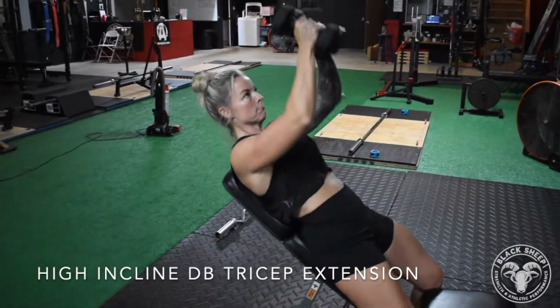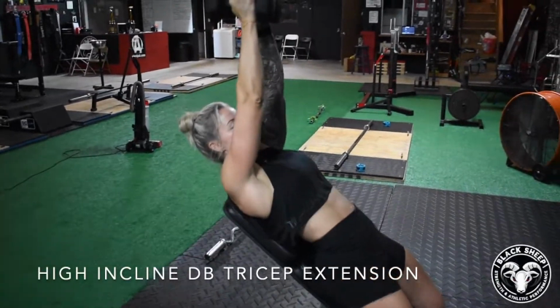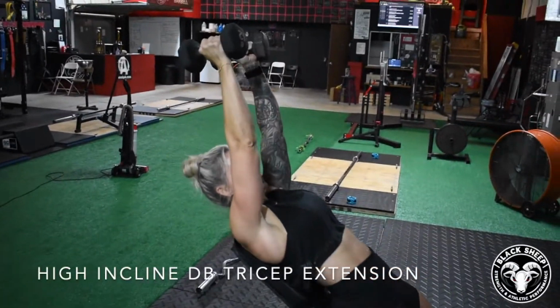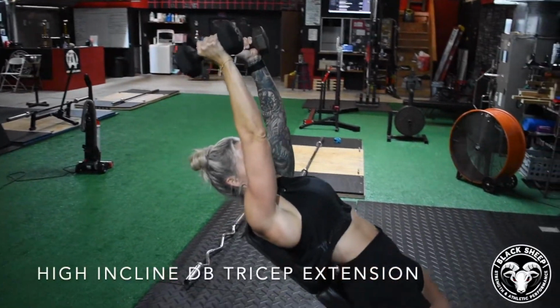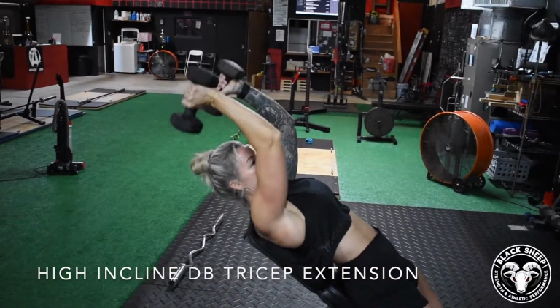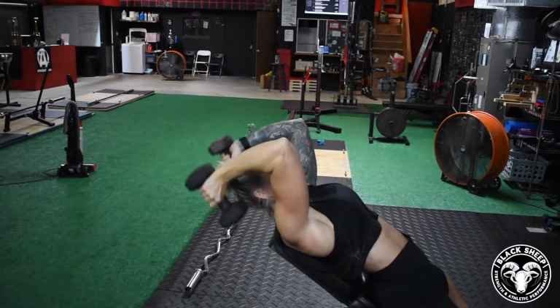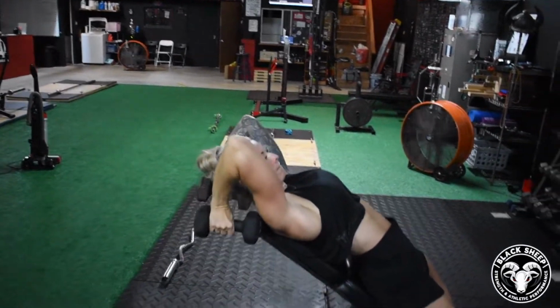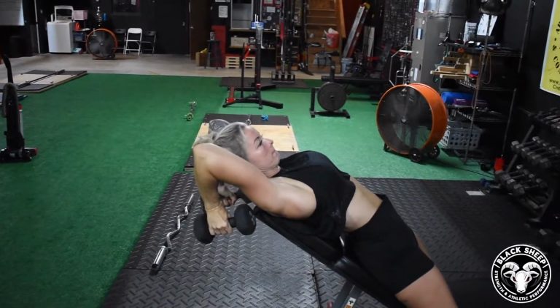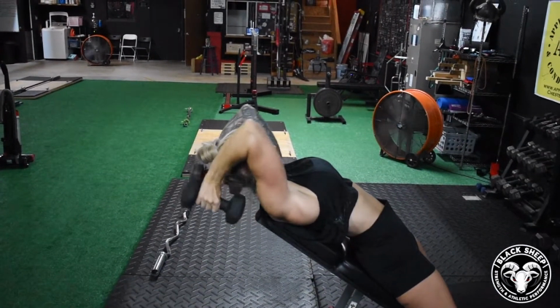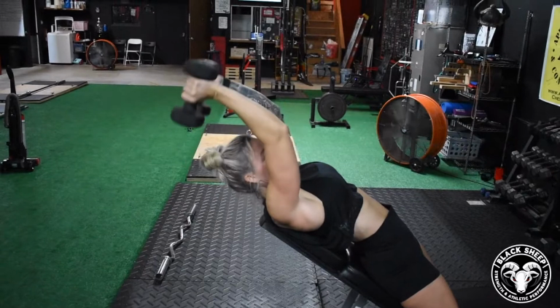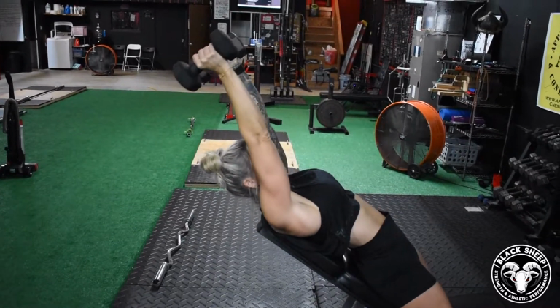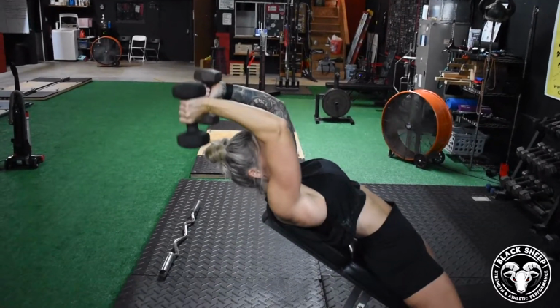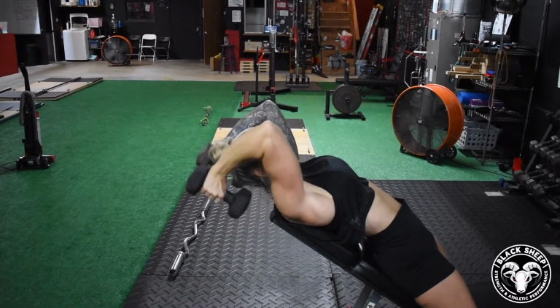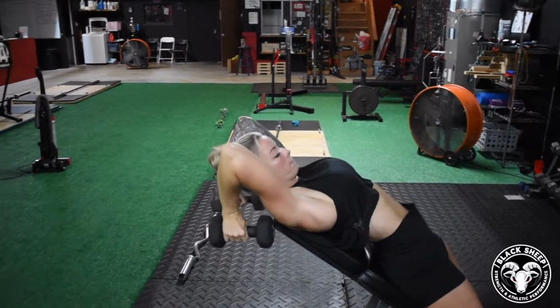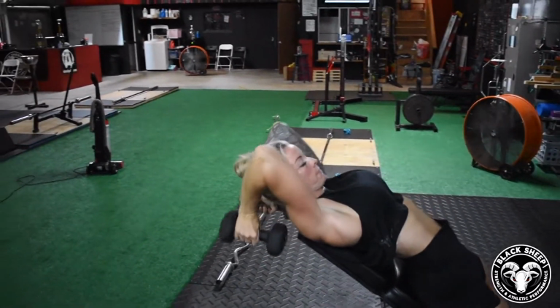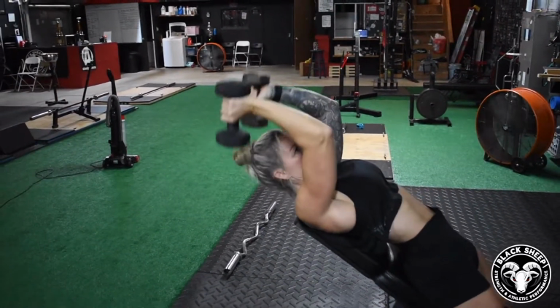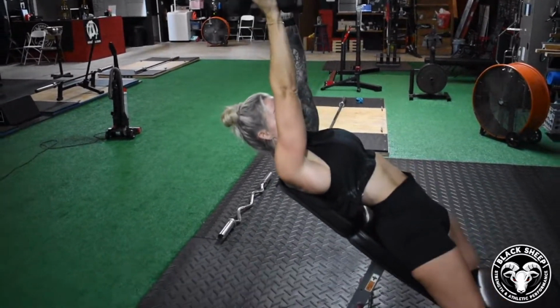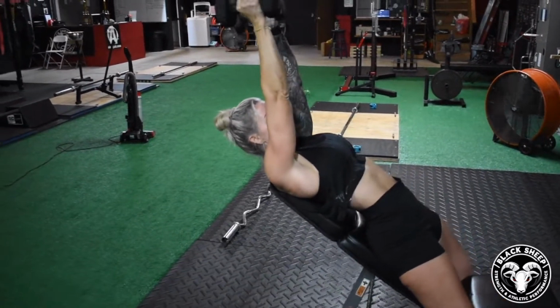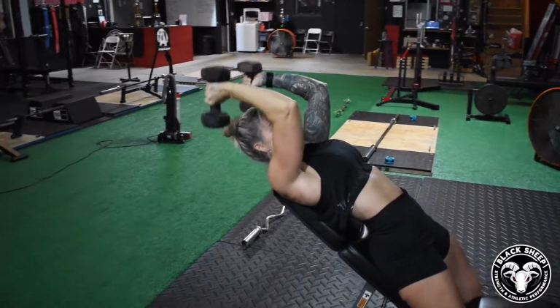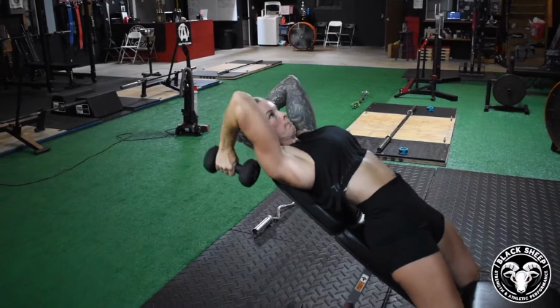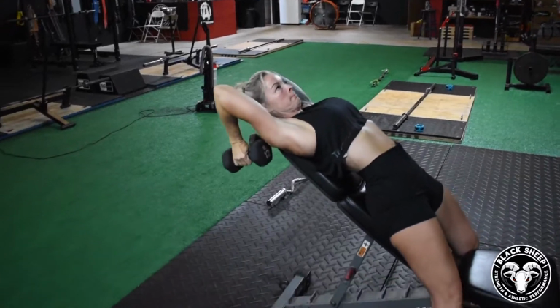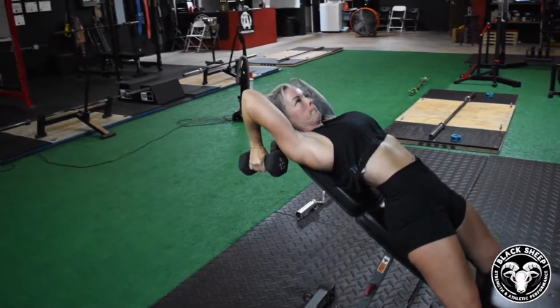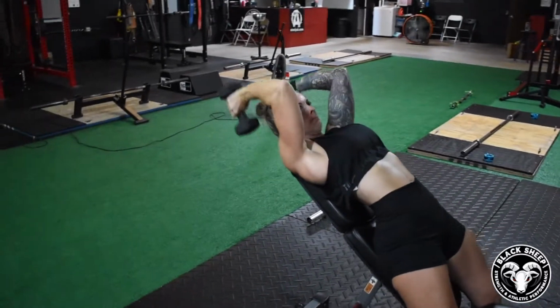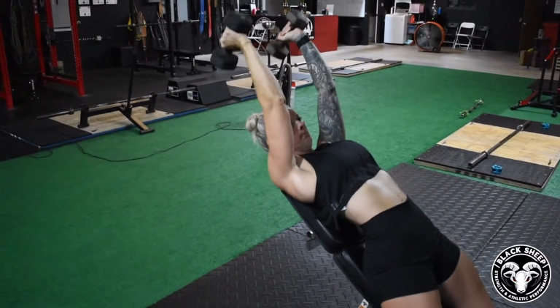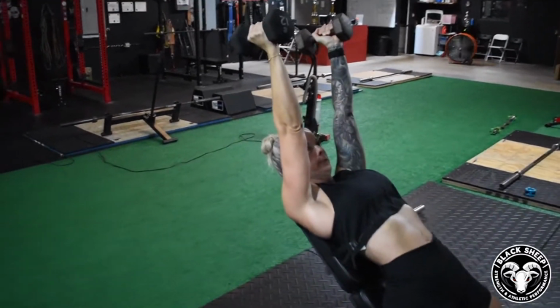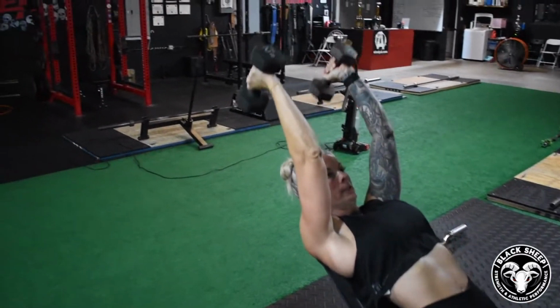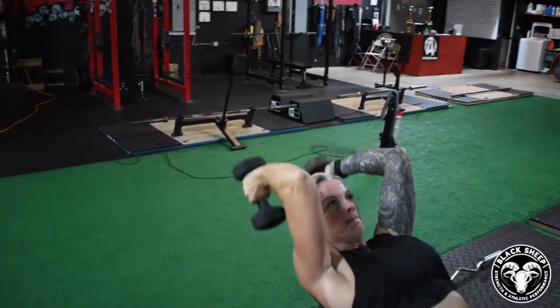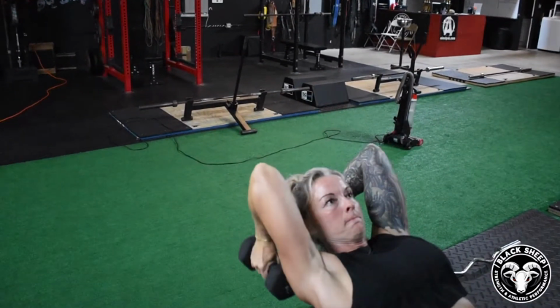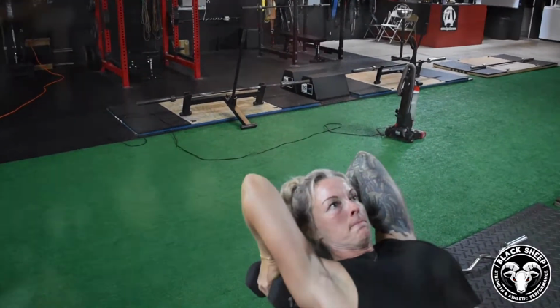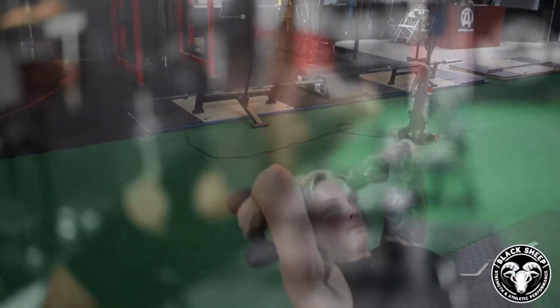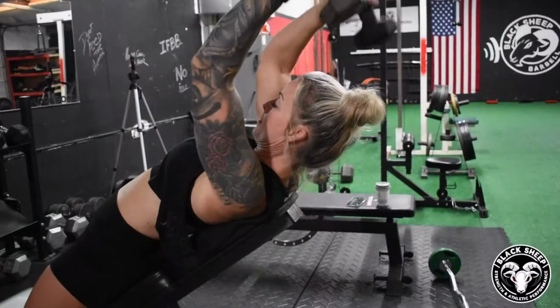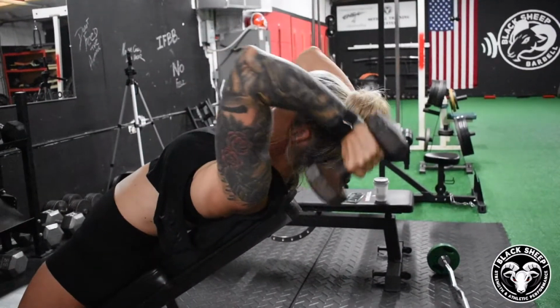High incline dumbbell tricep extension. We're going to set our bench to incline a little bit above 45 degrees. We're going to scoot up on the bench, head's going to be hanging over the top, and we're going to be reaching back in a big stretch in our triceps and squeezing all the way to the top.